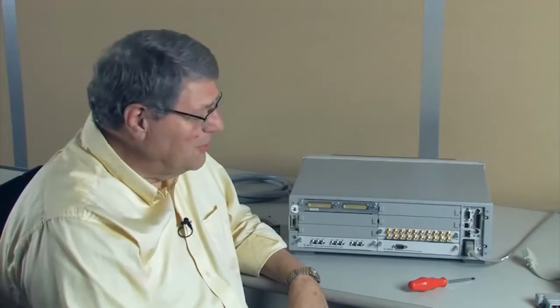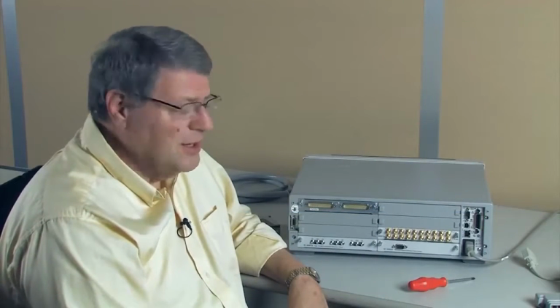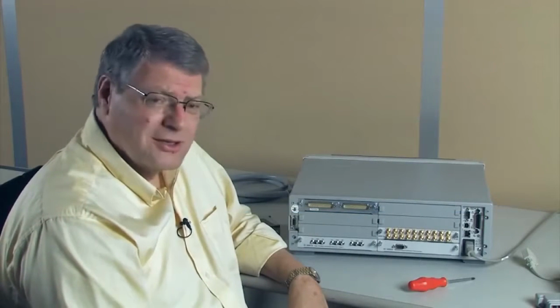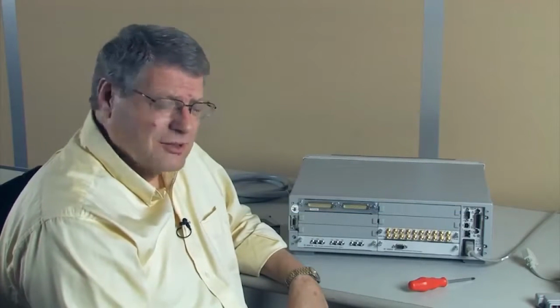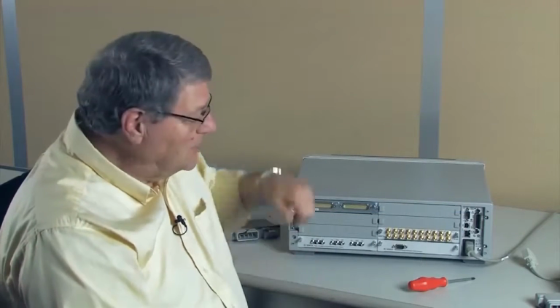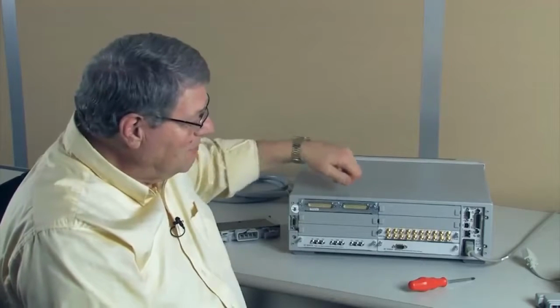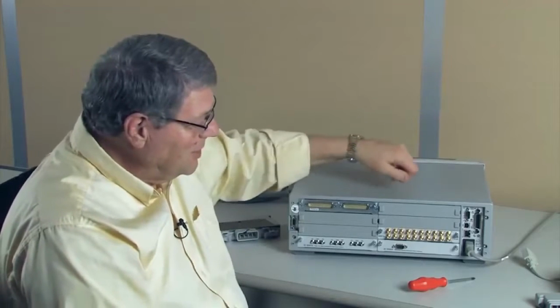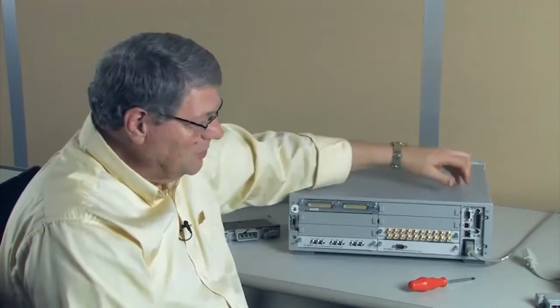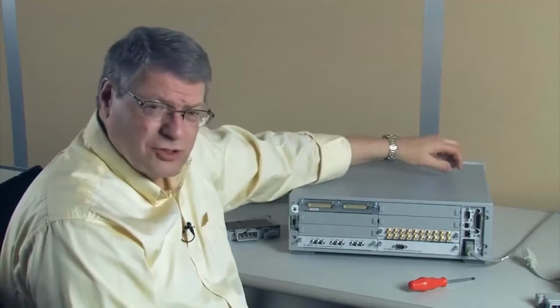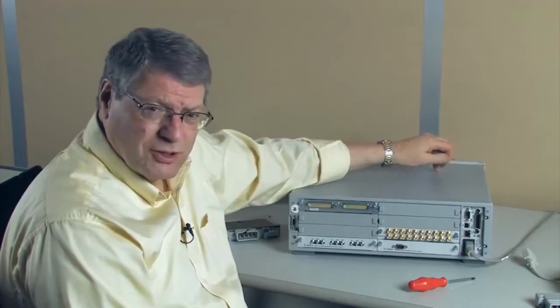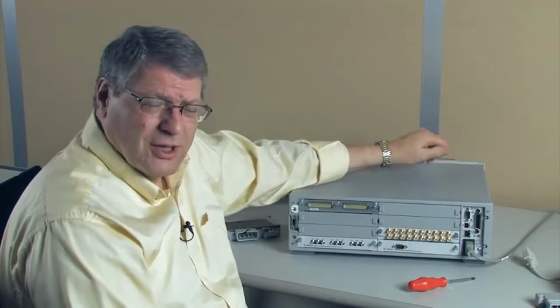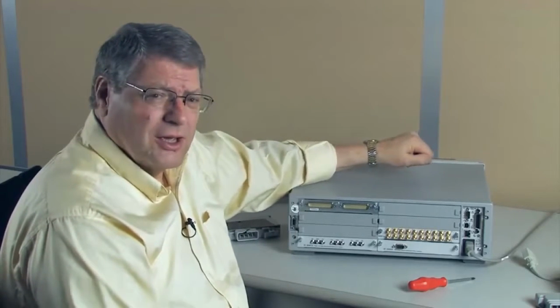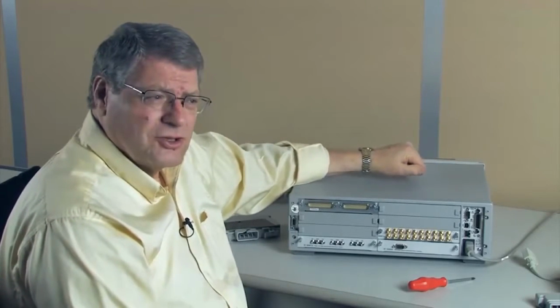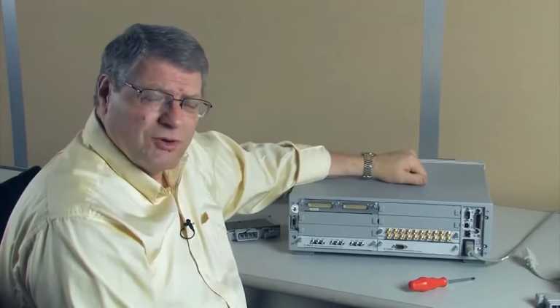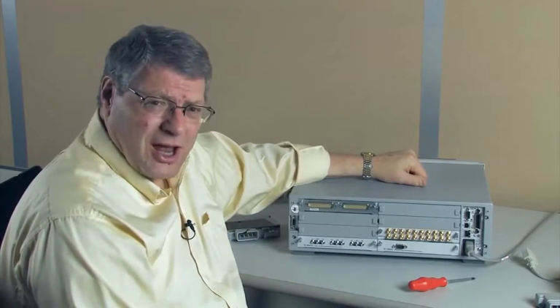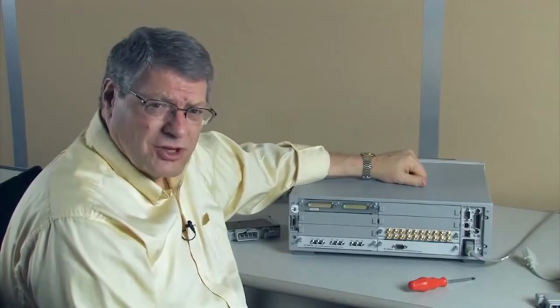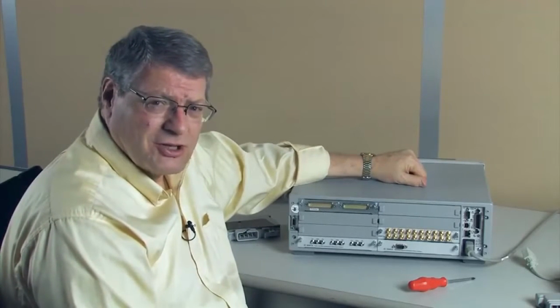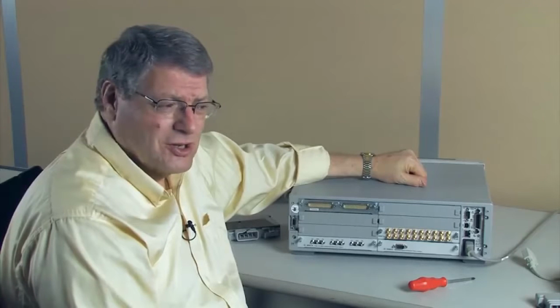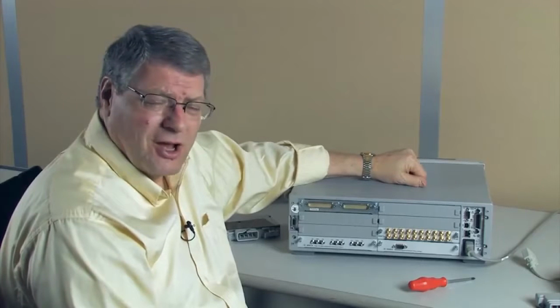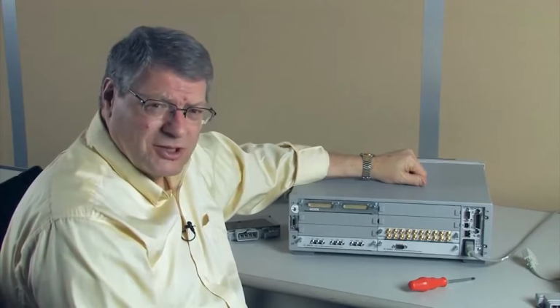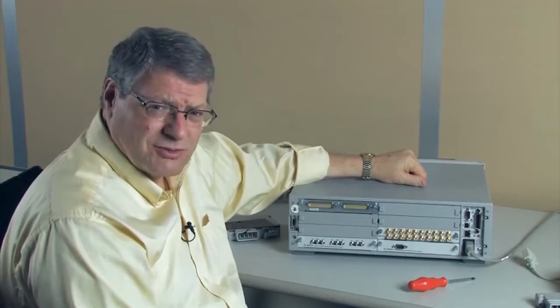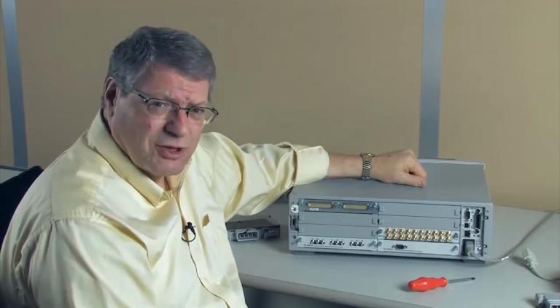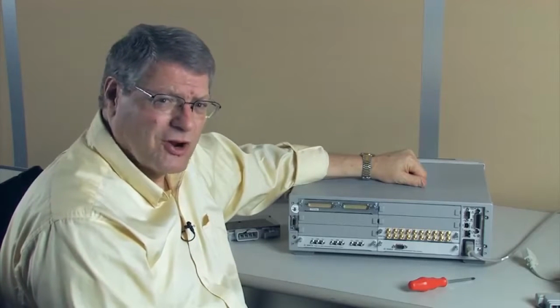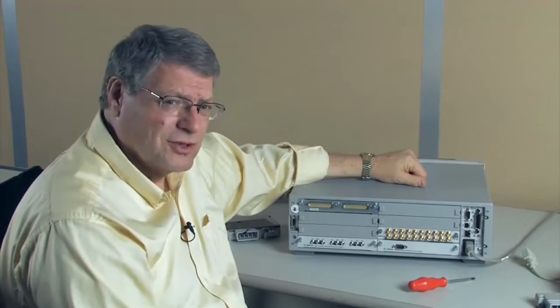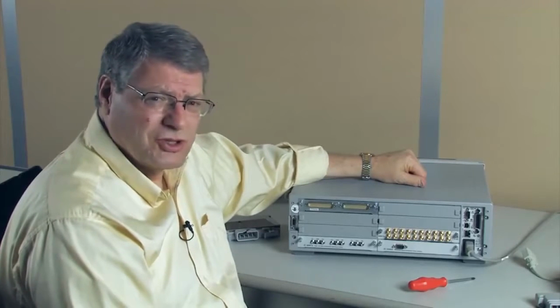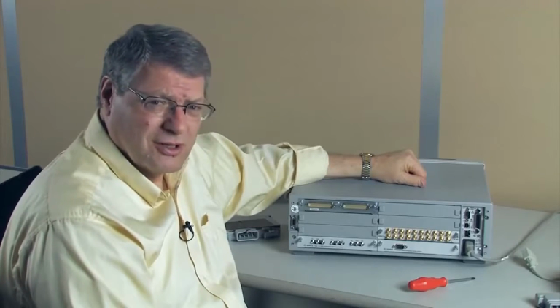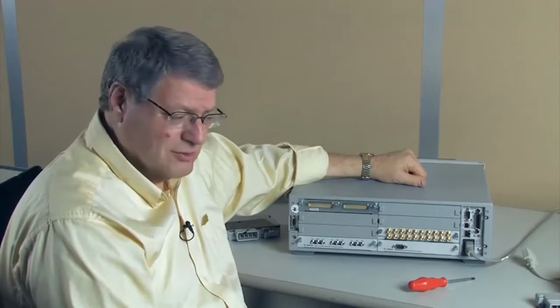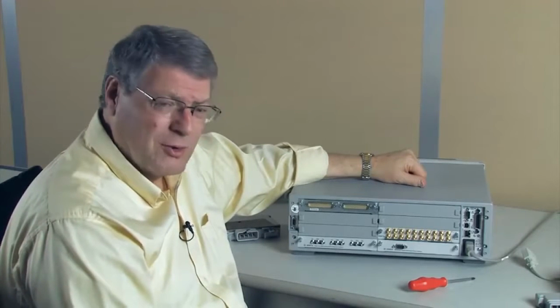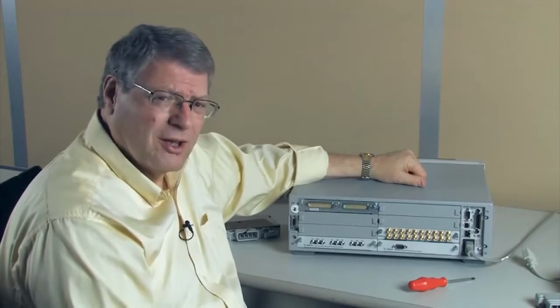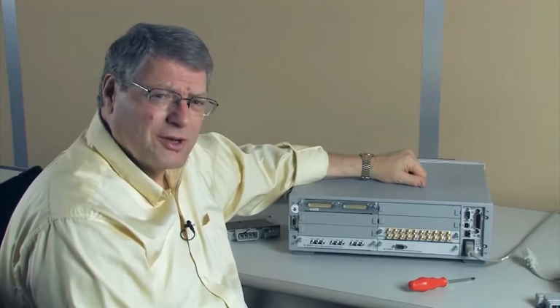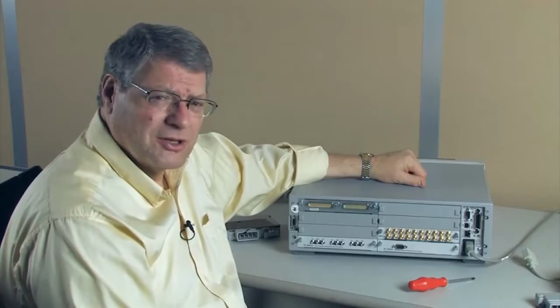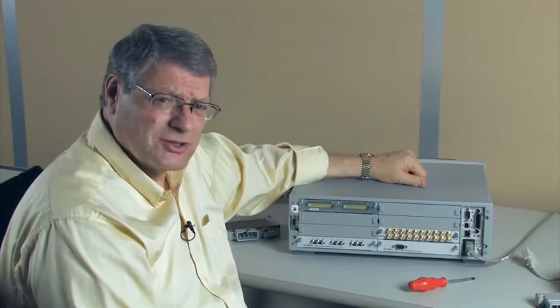The 34980 is an eight-slot mainframe with a built-in digital multimeter. It is used both in data acquisition applications and also in automated test systems, where it becomes the heart of the switching and routing within an automated test system.